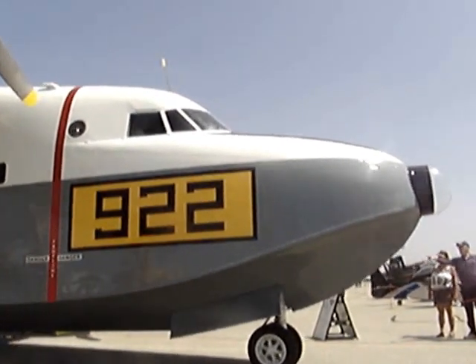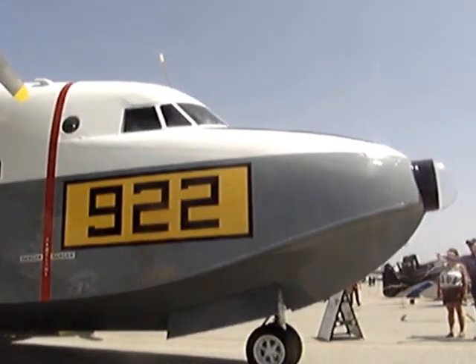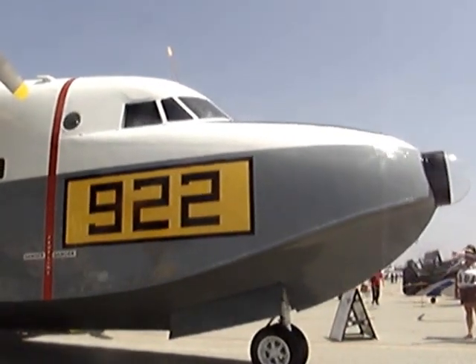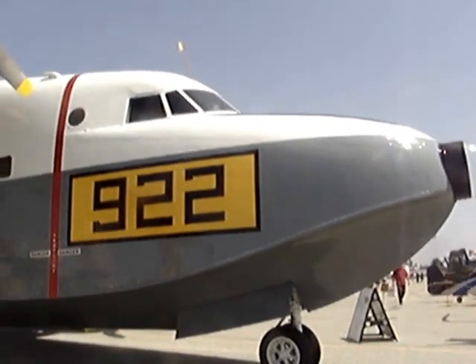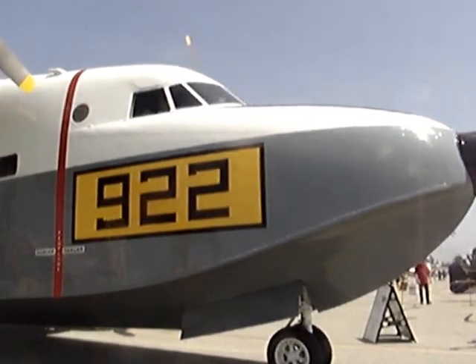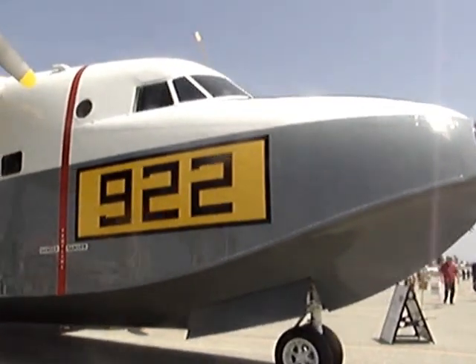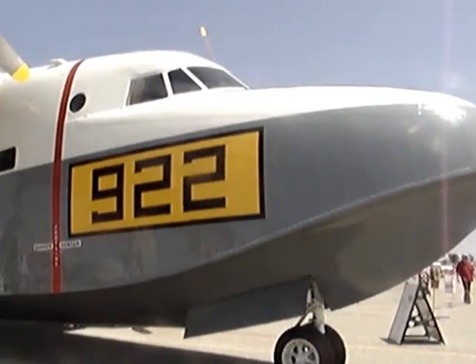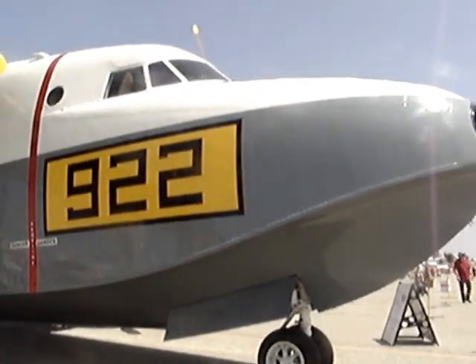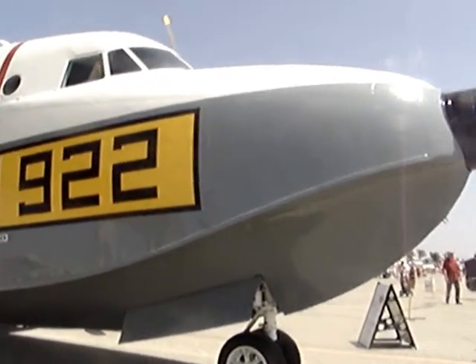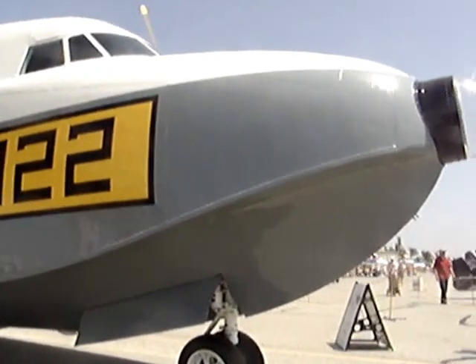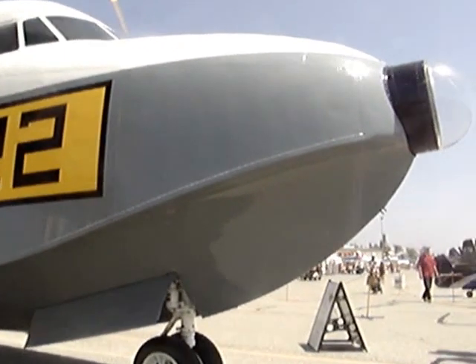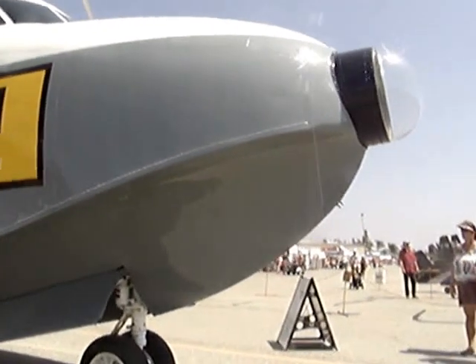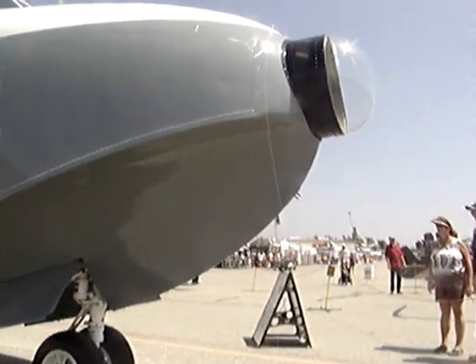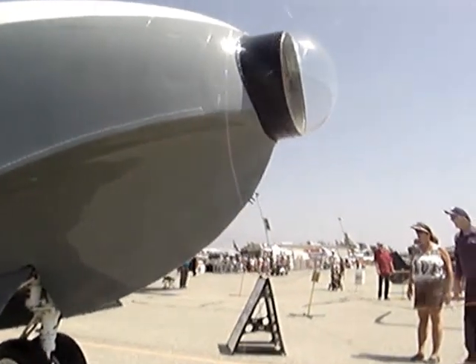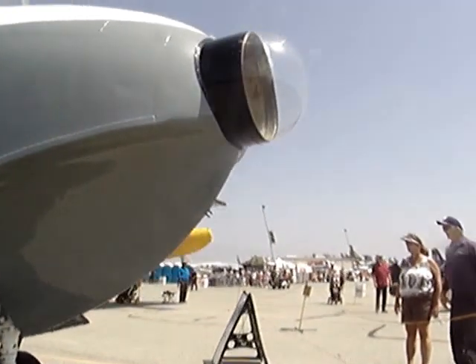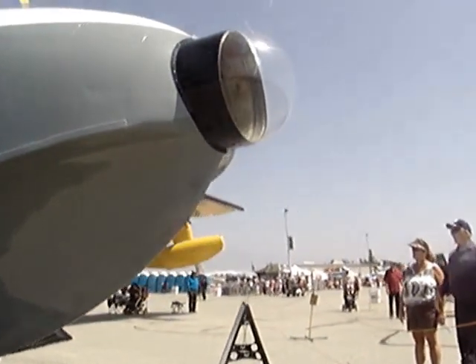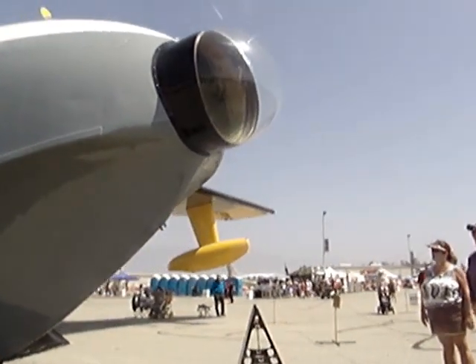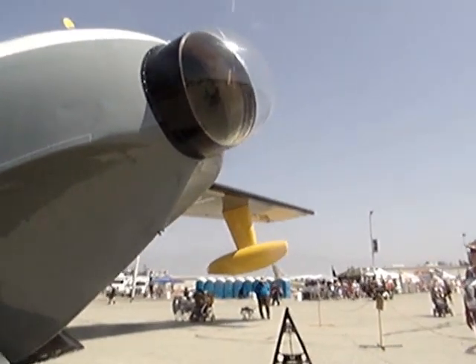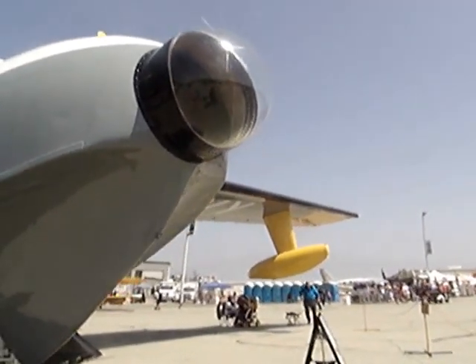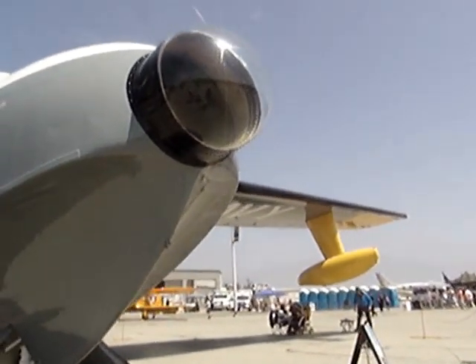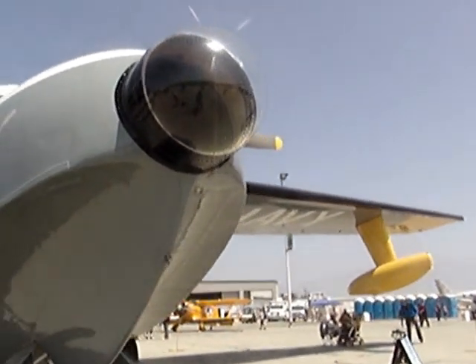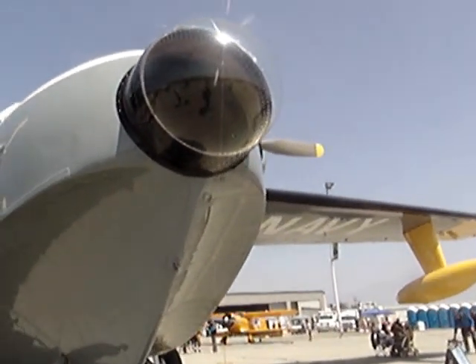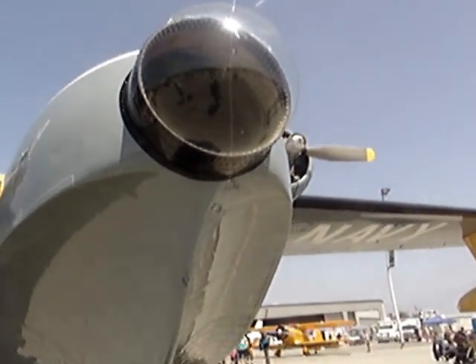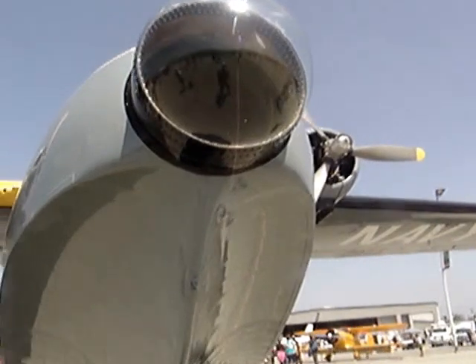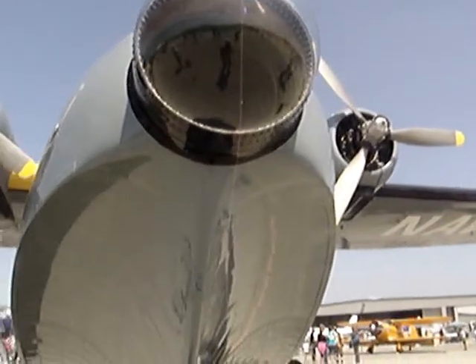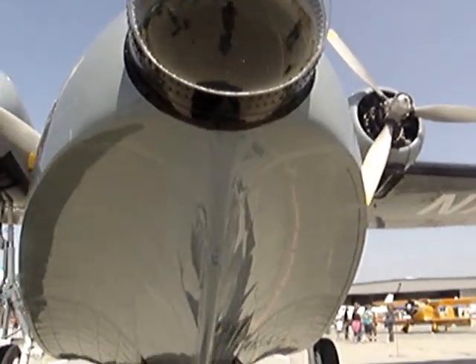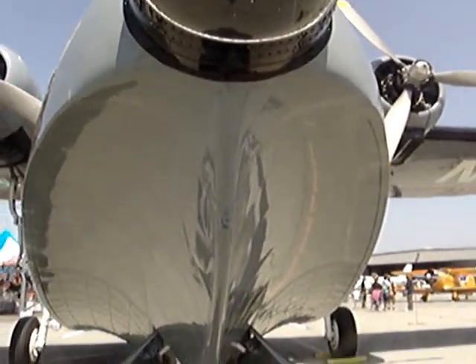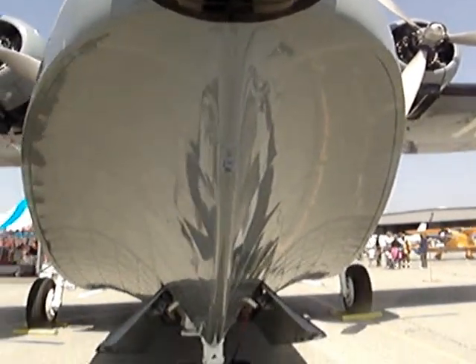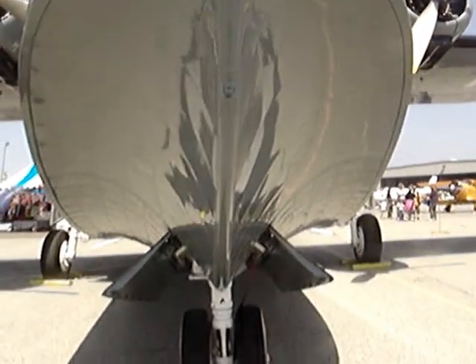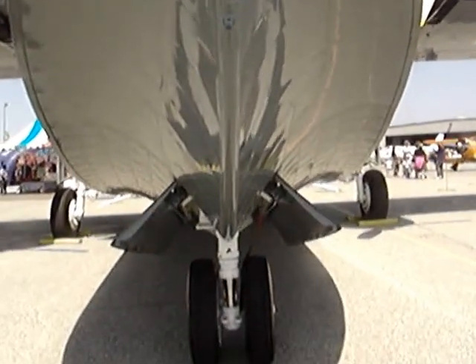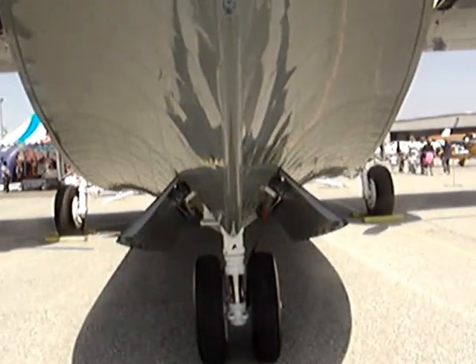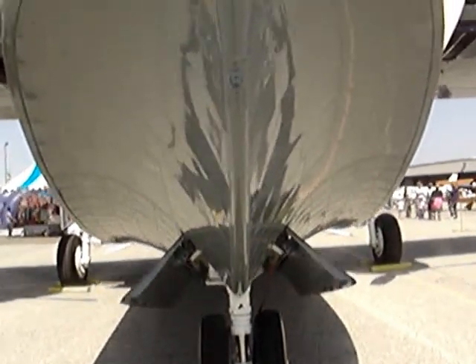The B-25 was a very versatile airplane, used in all theaters of the war by the Allies — from China, Burma, and India to North Africa, the South Pacific, and even a few in Europe. The Soviet Union also used them on lend-lease, quite a lot of them in fact.